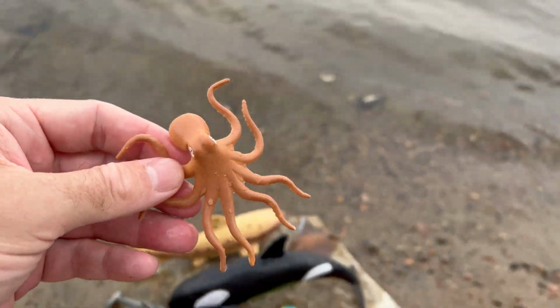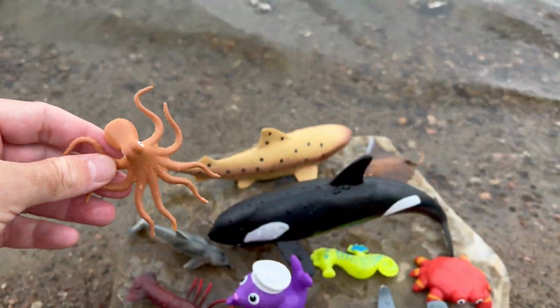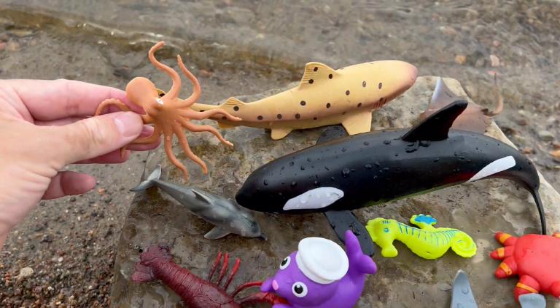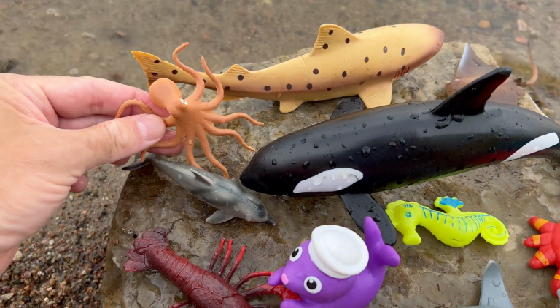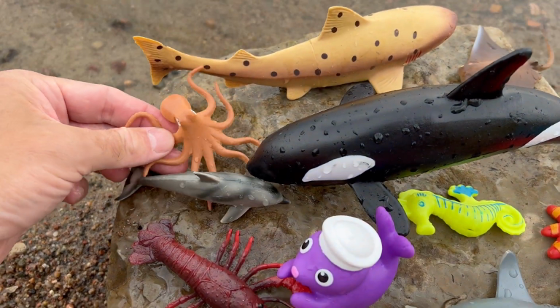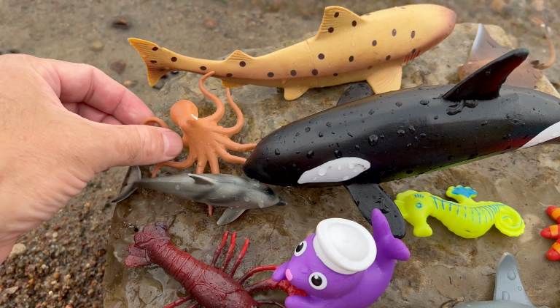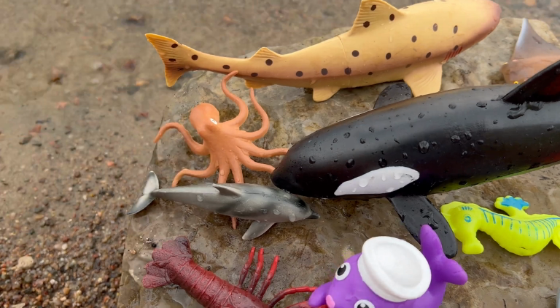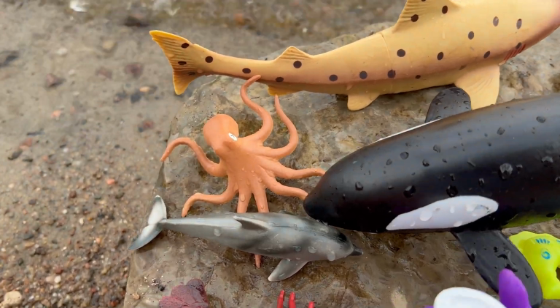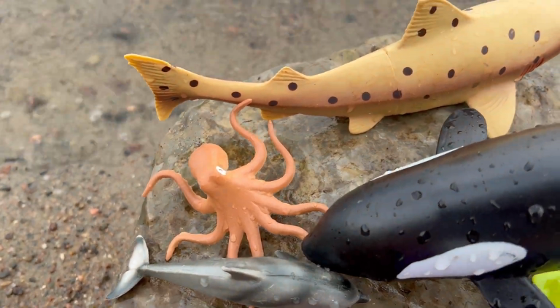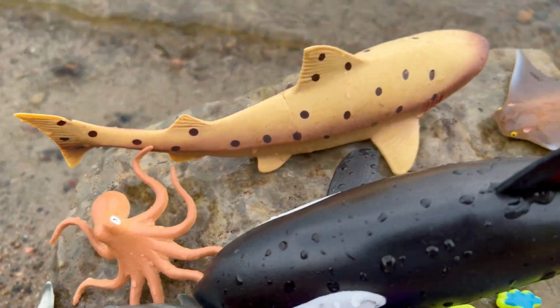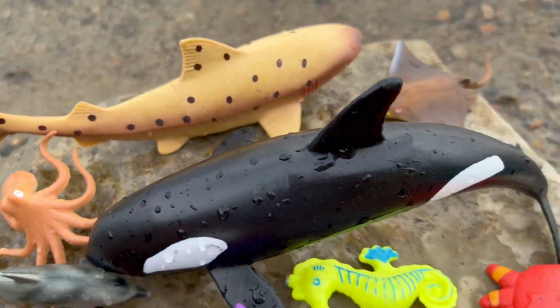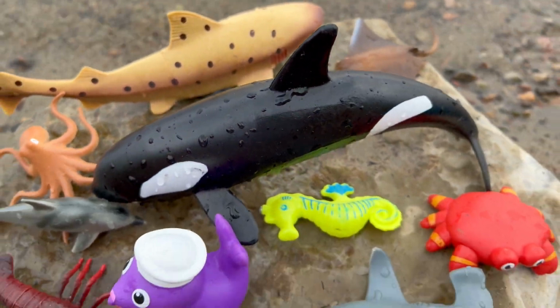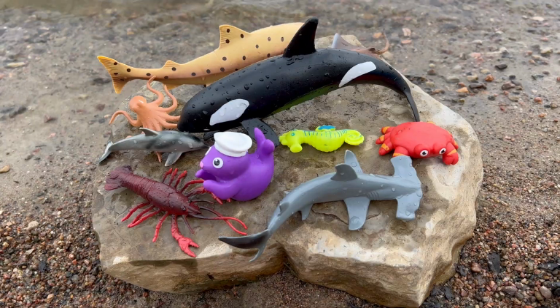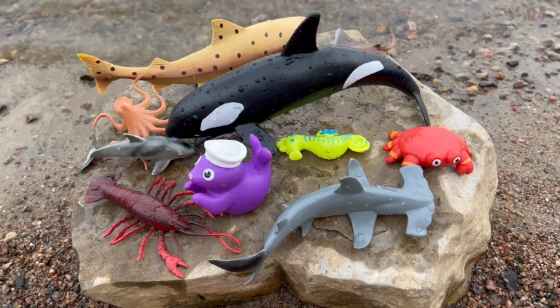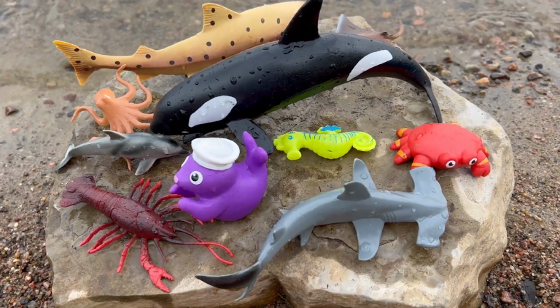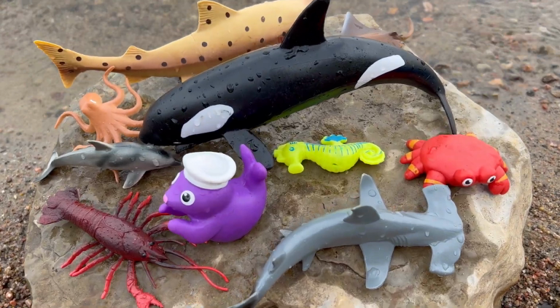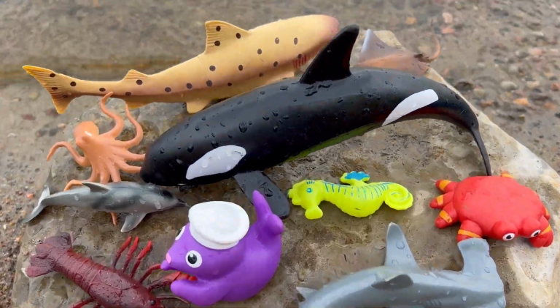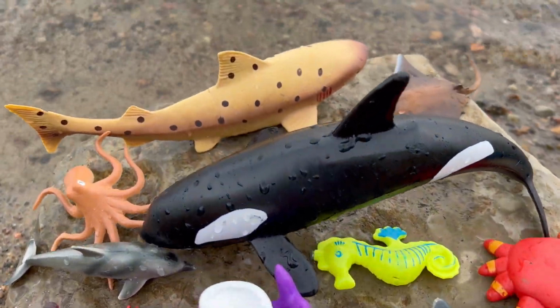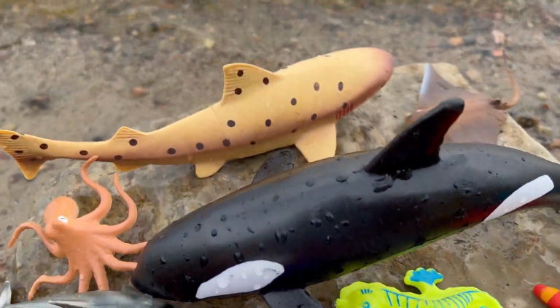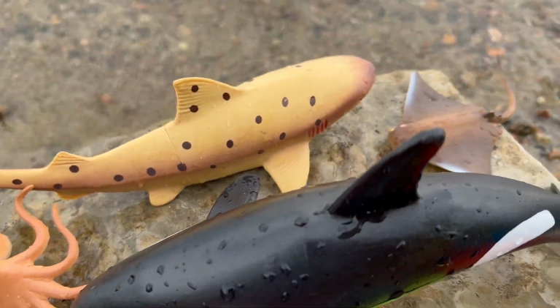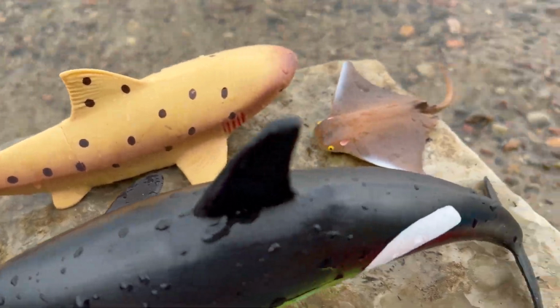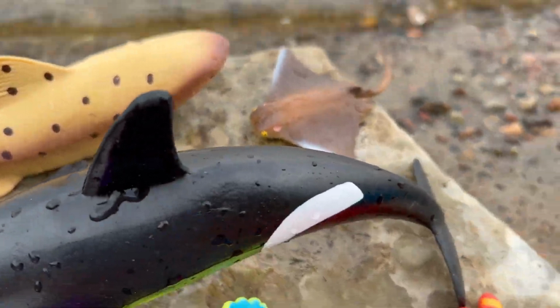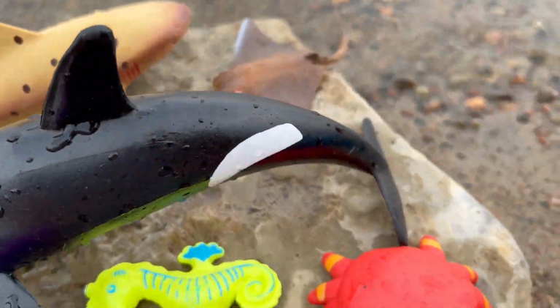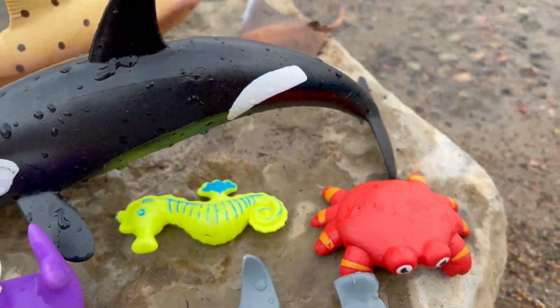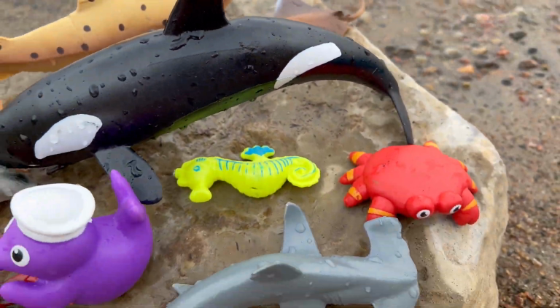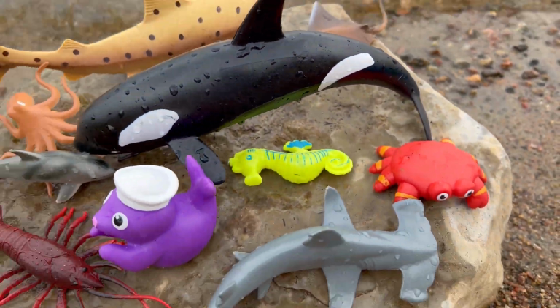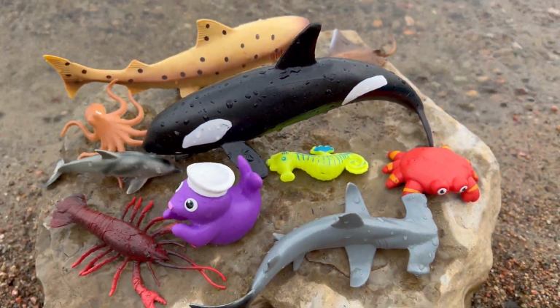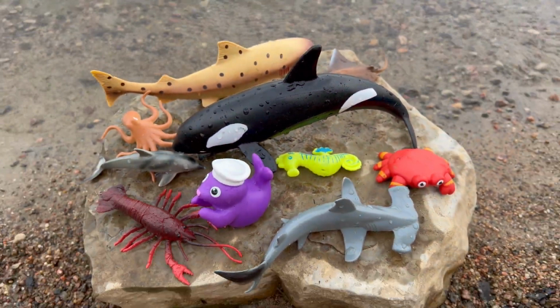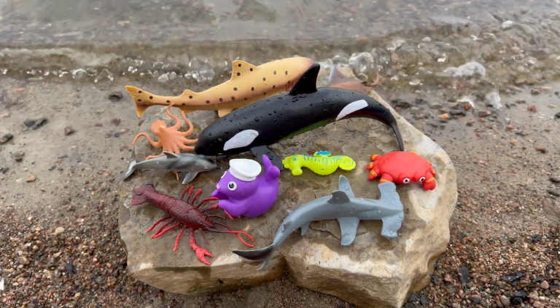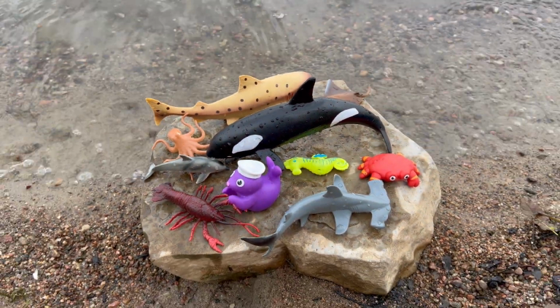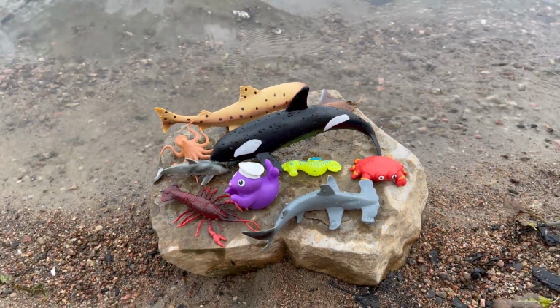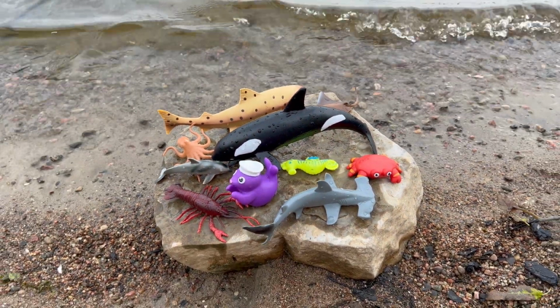Amazing sea animals! Thanks for watching — don't forget to subscribe for more sea animal toy fun facts. We'll see you later!